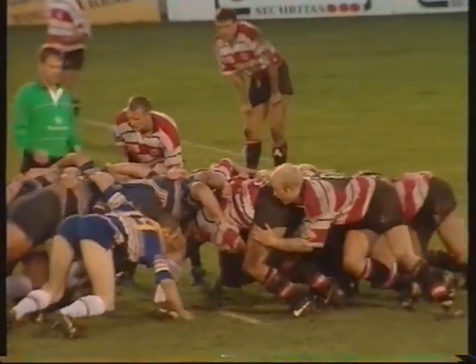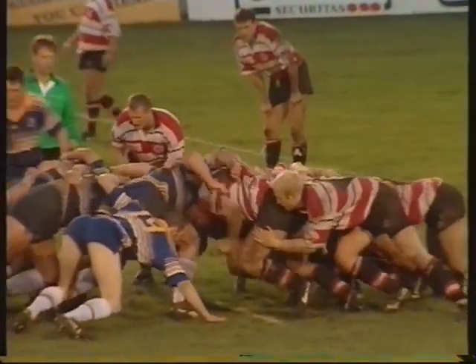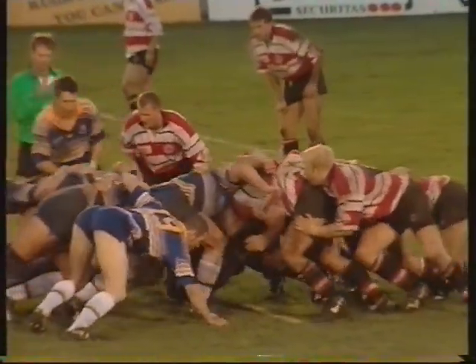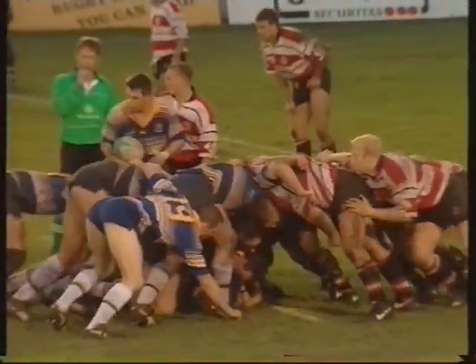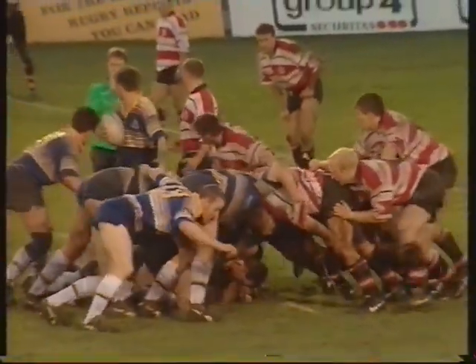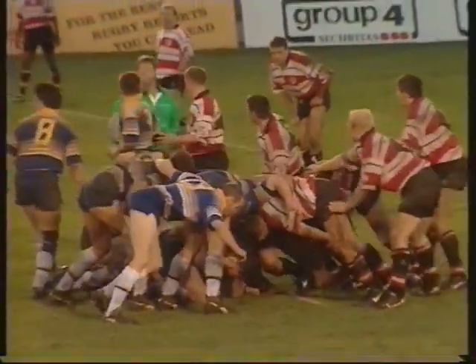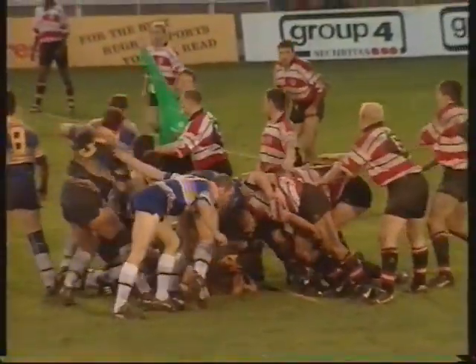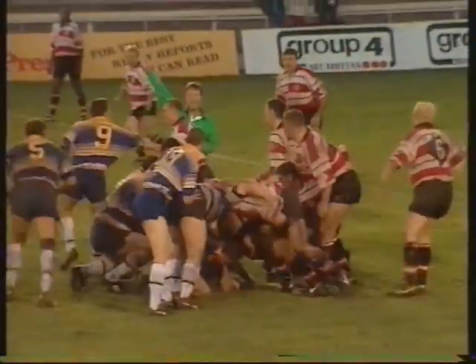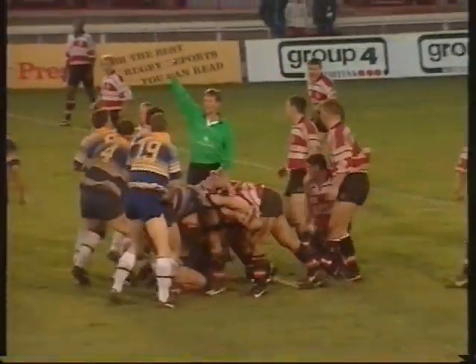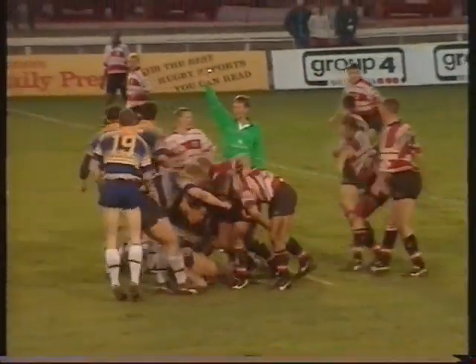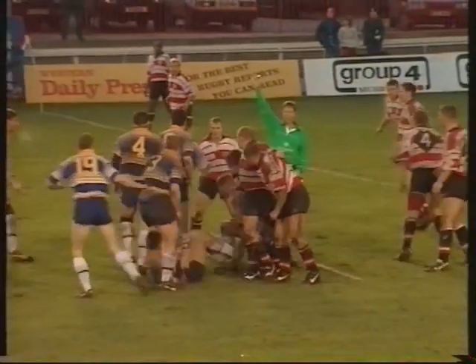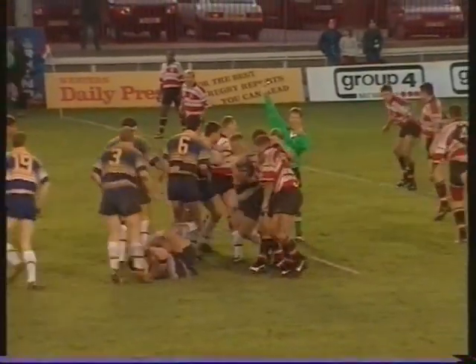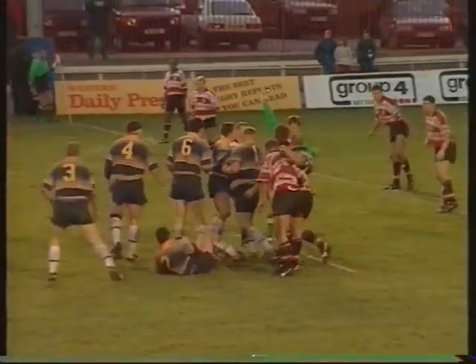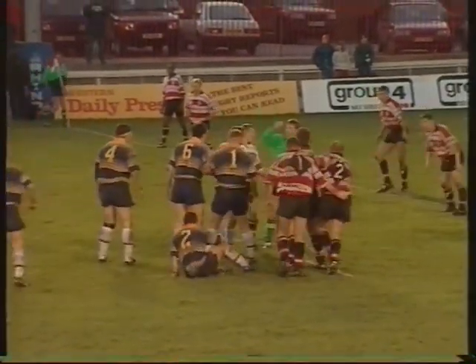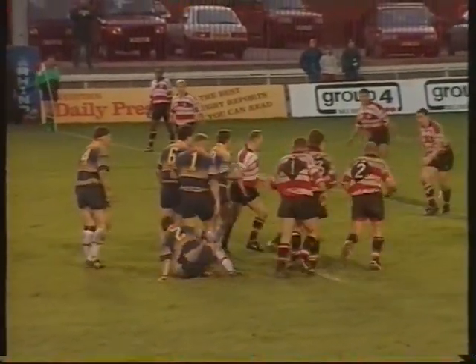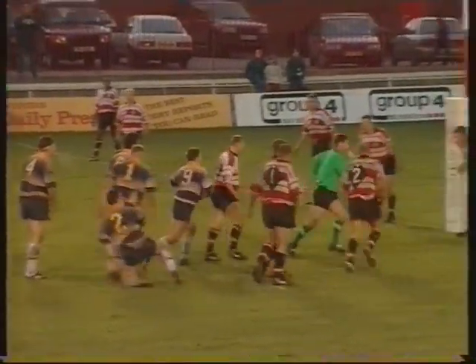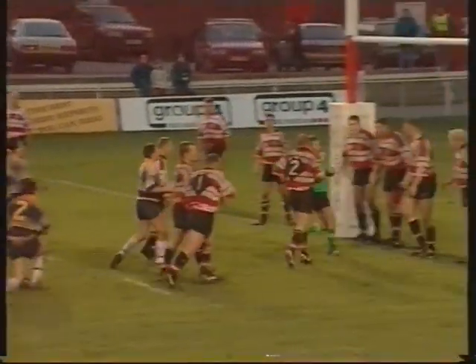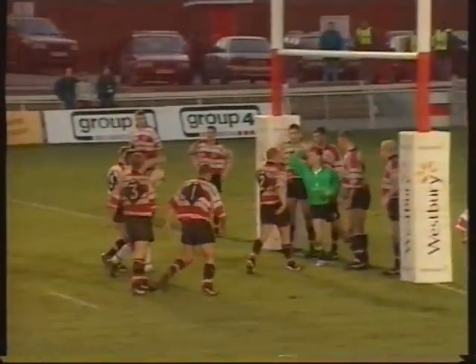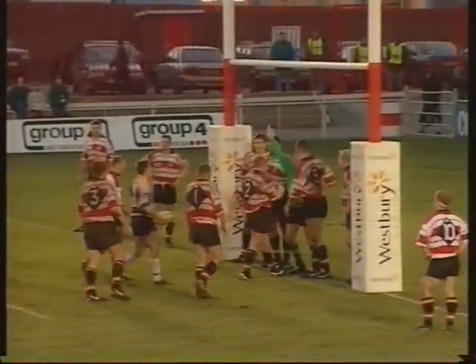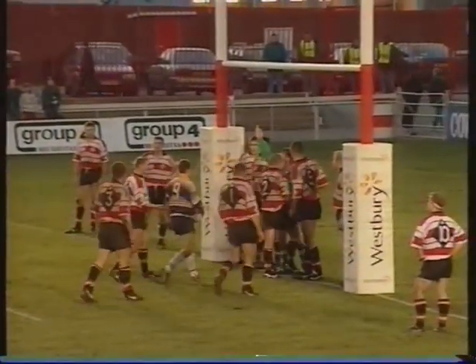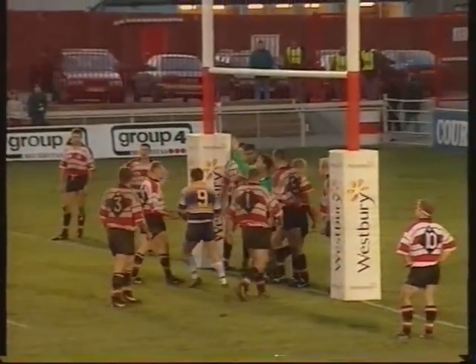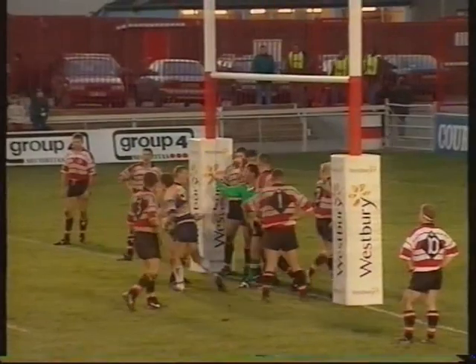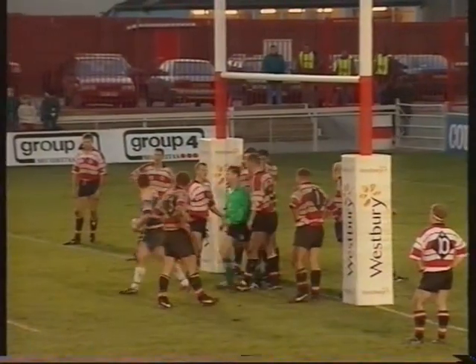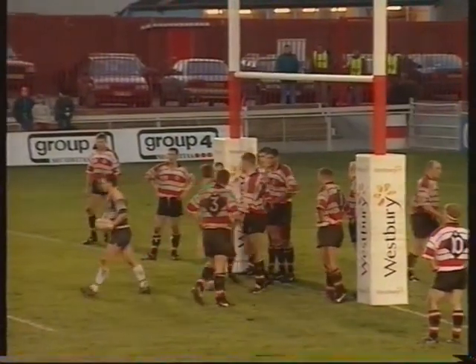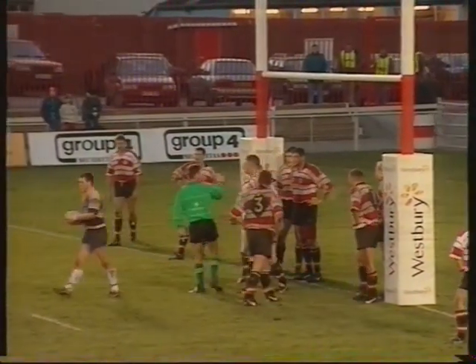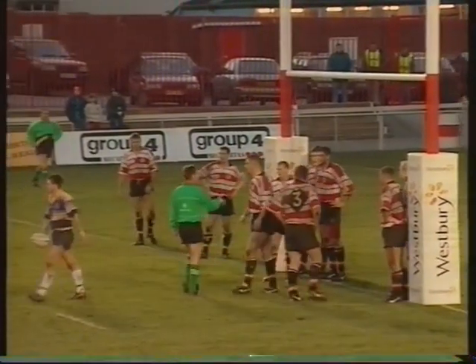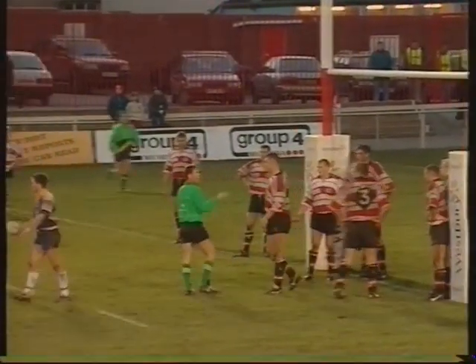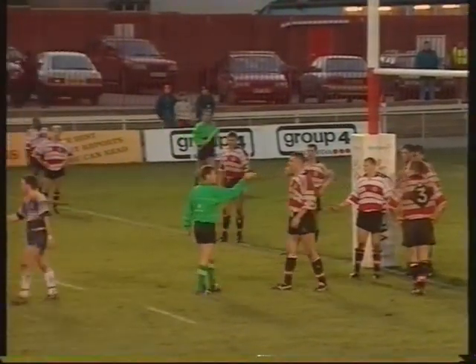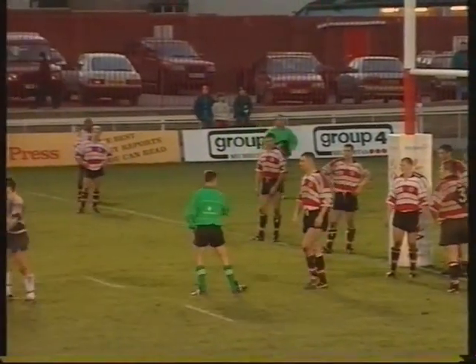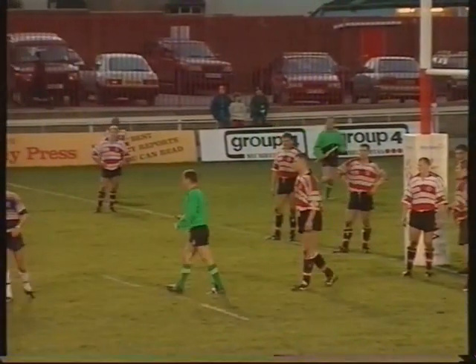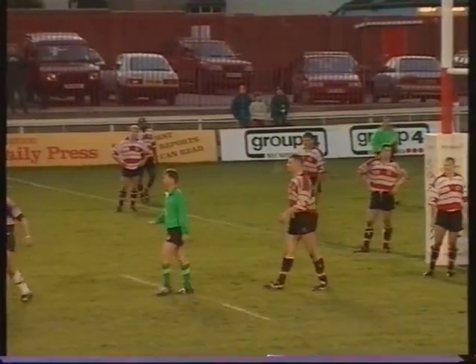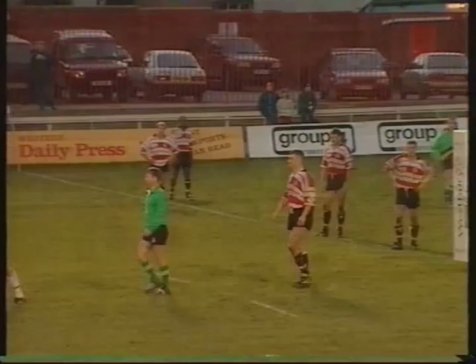This scrummage for Leeds is right in front of the Gloucester posts and Leeds are penalised. A bit of back chat and it's a penalty try. Dave Simms, the Gloucester captain, is remonstrating but he can't do anything about it.